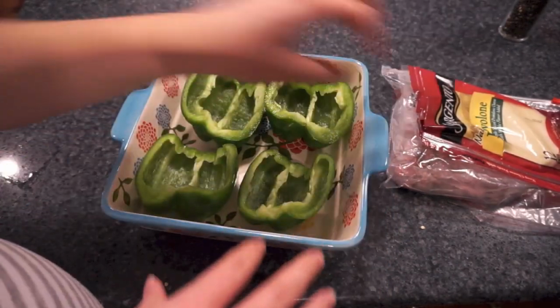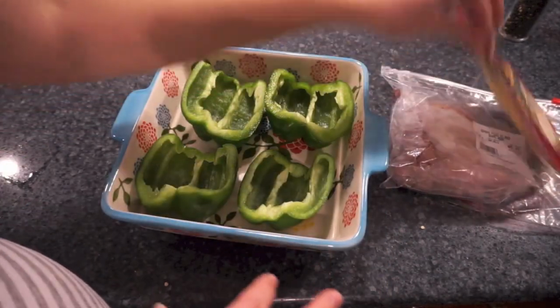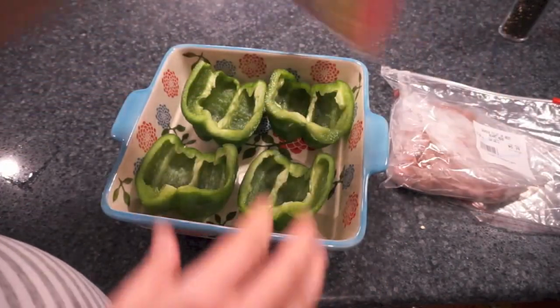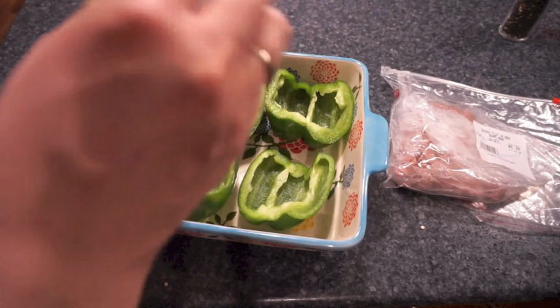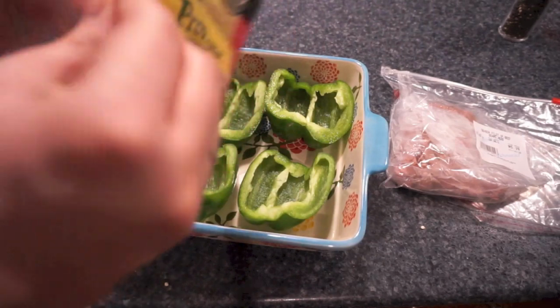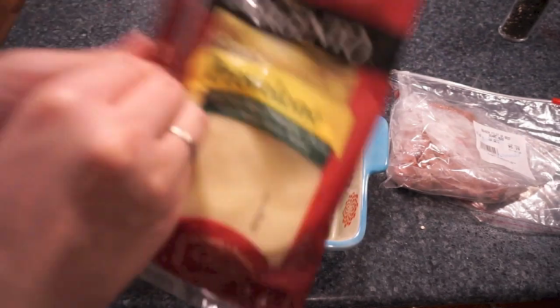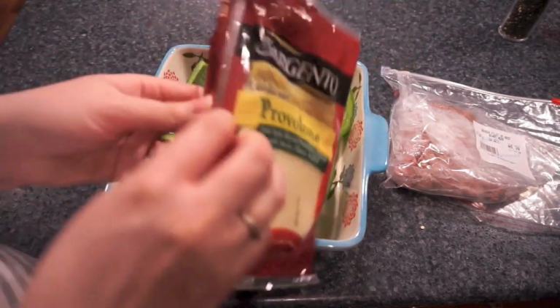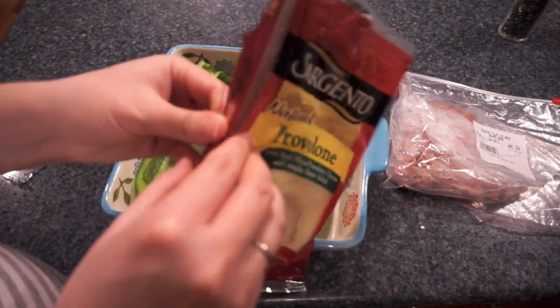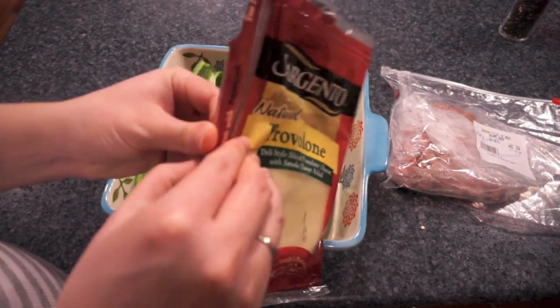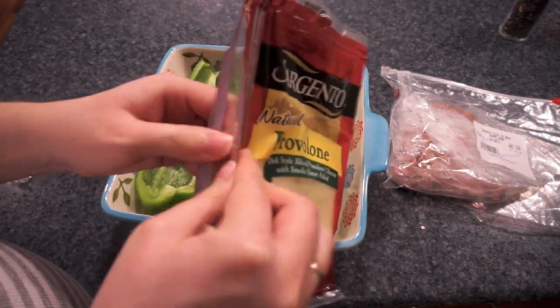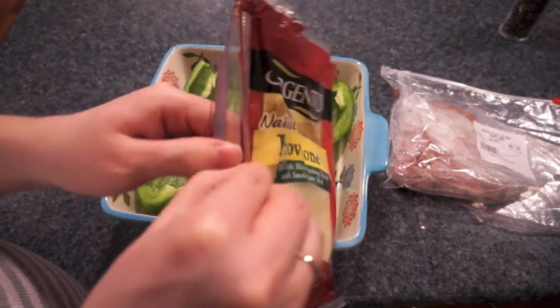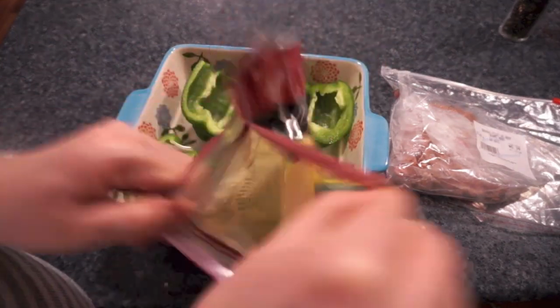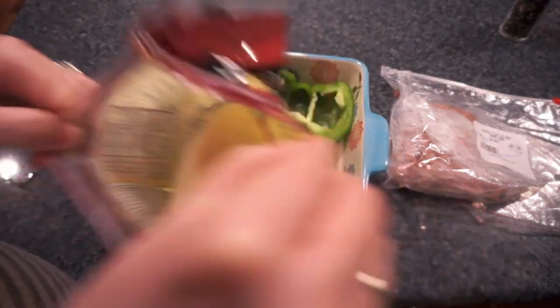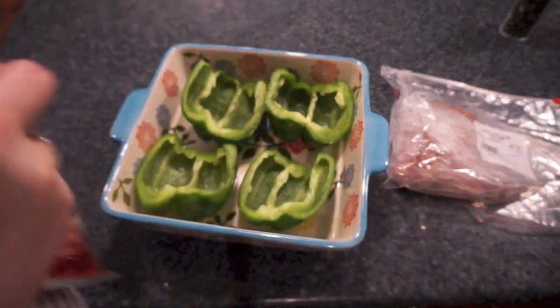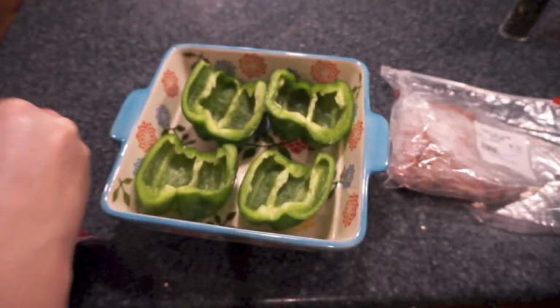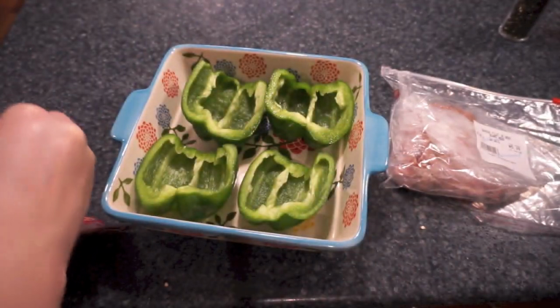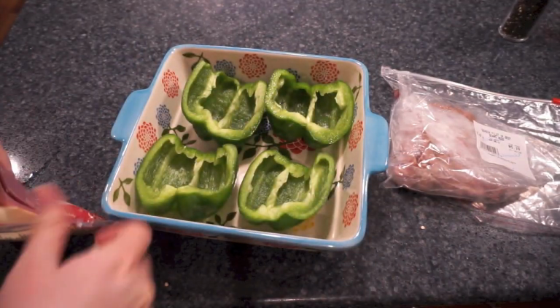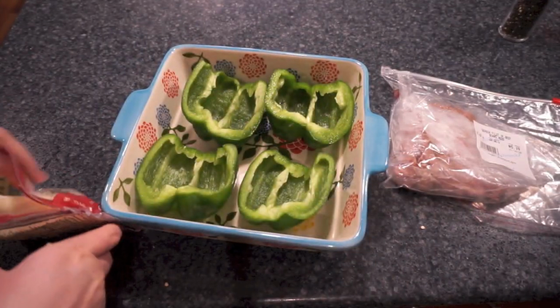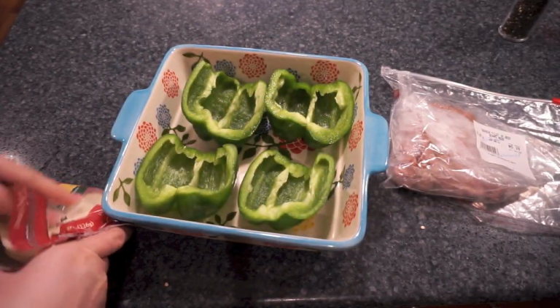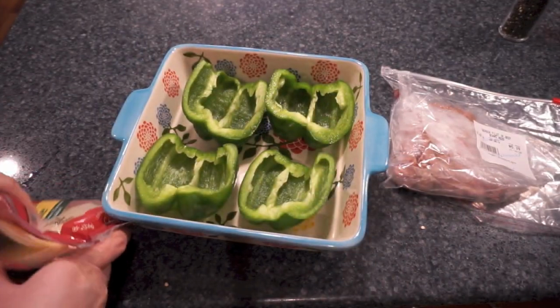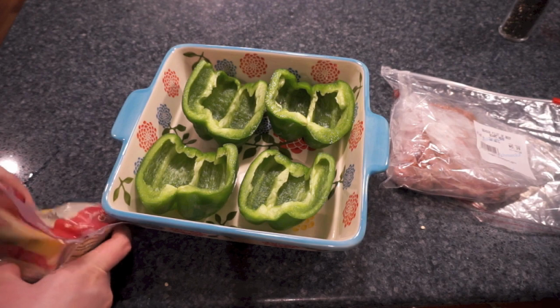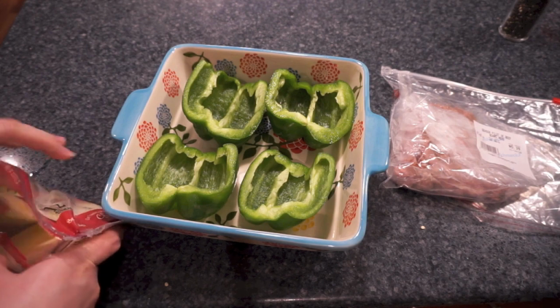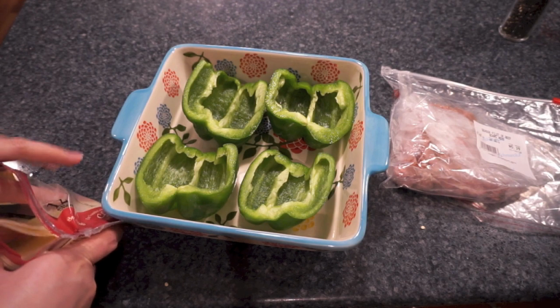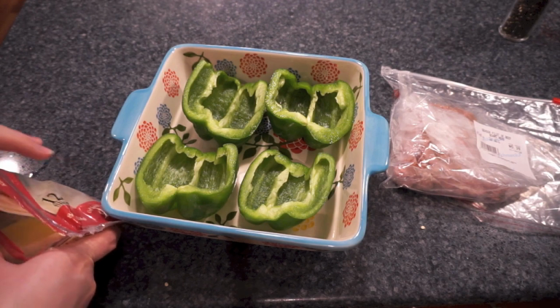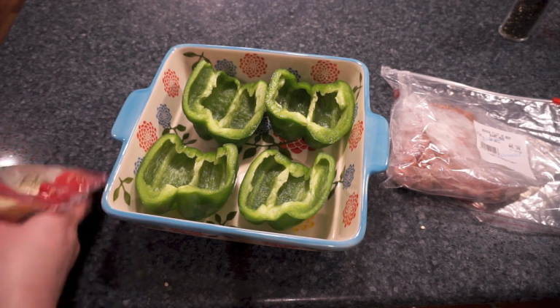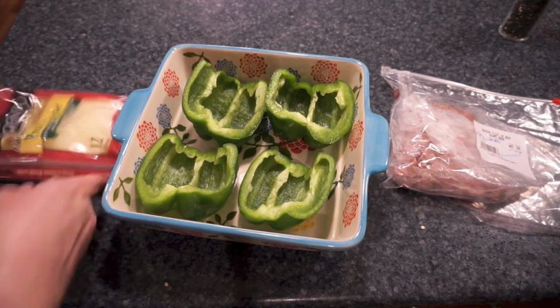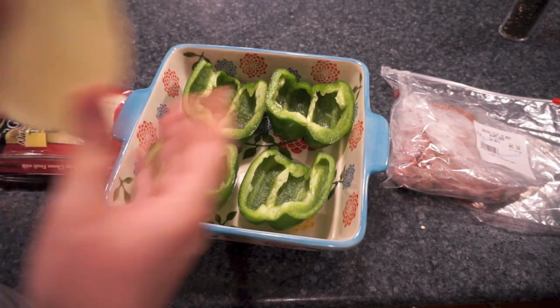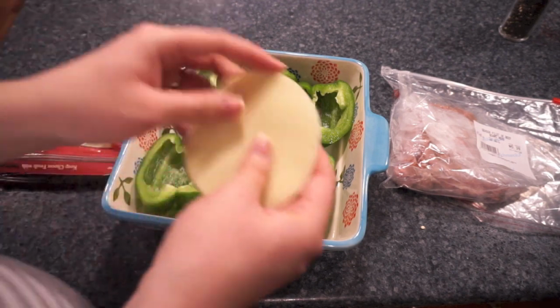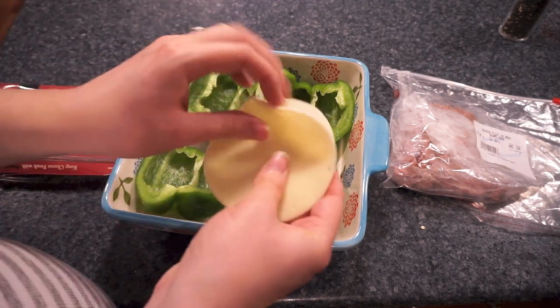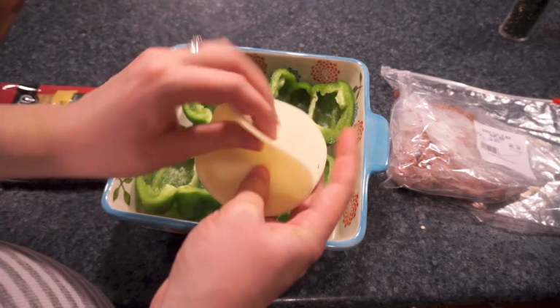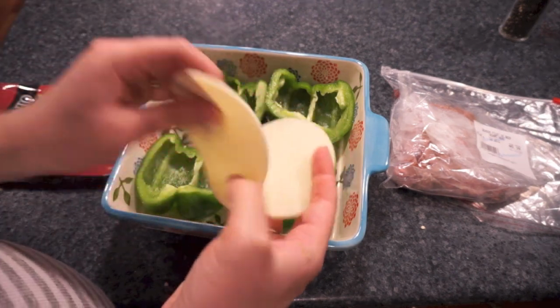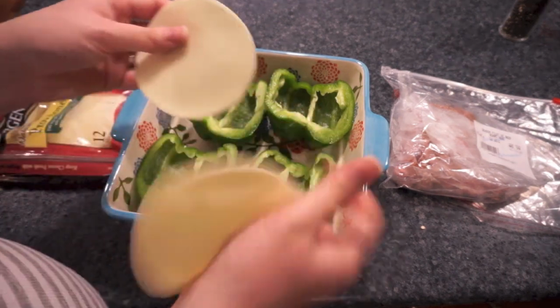I've got my peppers all lined up here in a casserole dish. You can use whatever kind of dish you have — you just want it to have pretty deep sides because I'm going to be covering this with foil at the end.